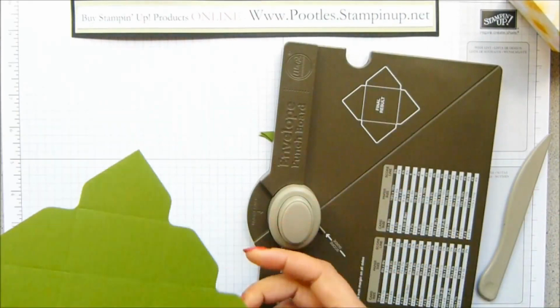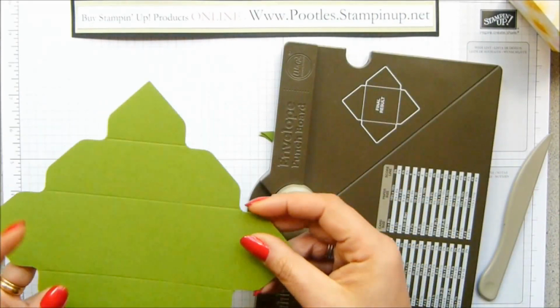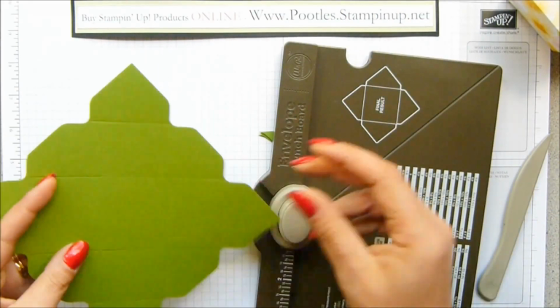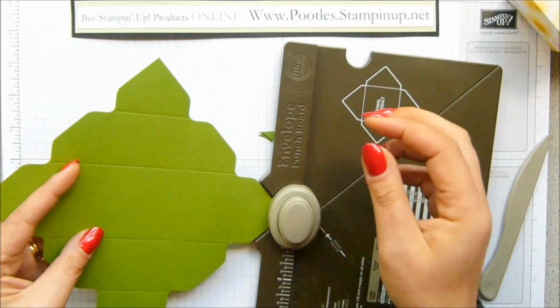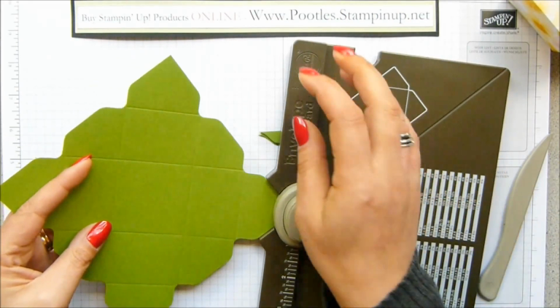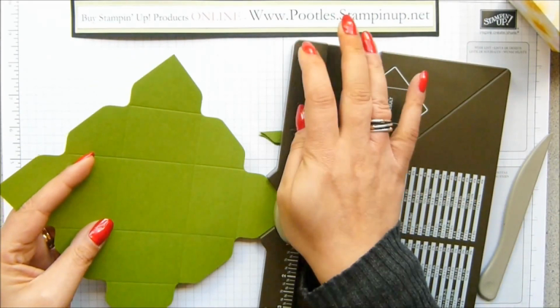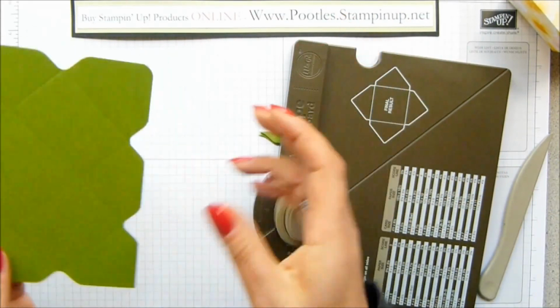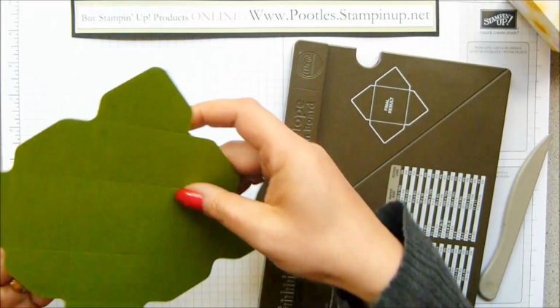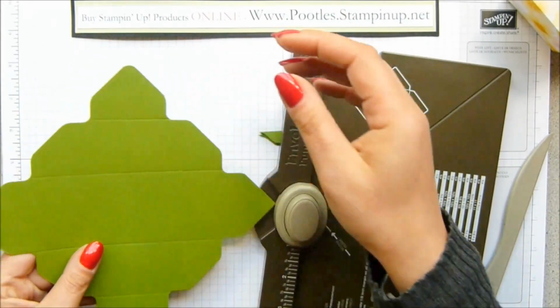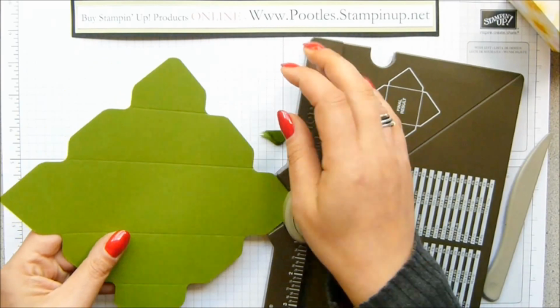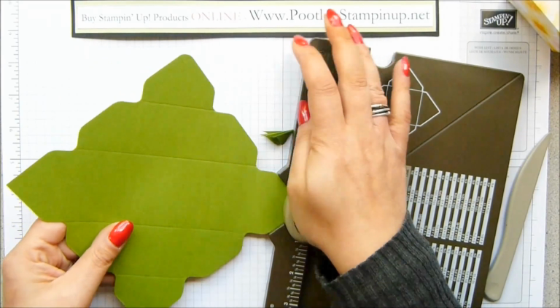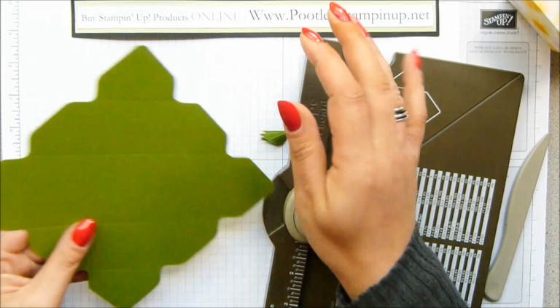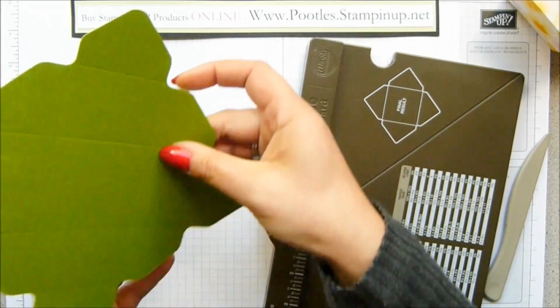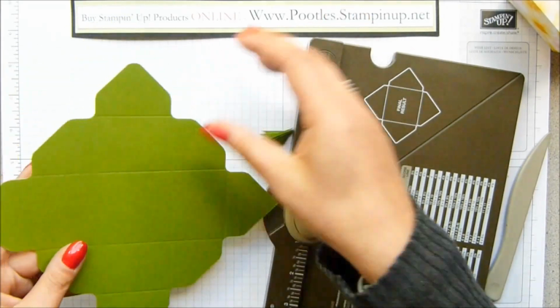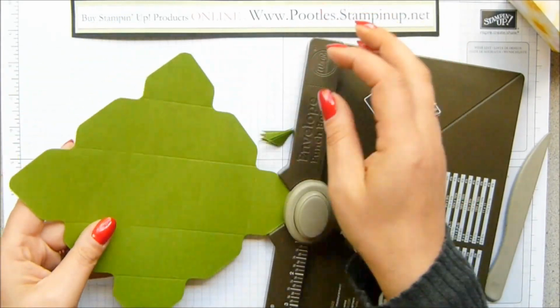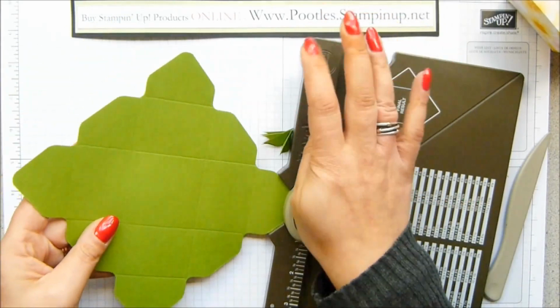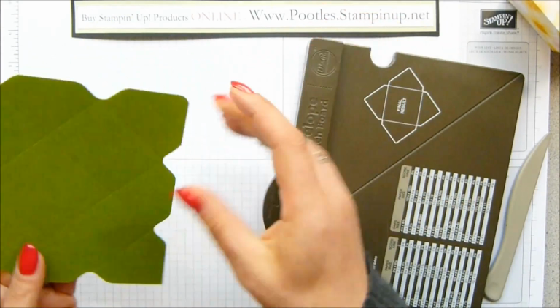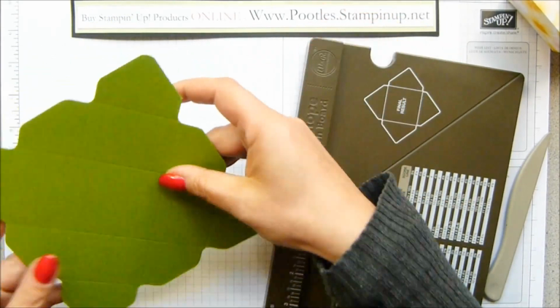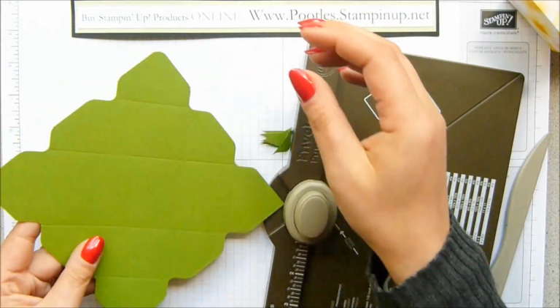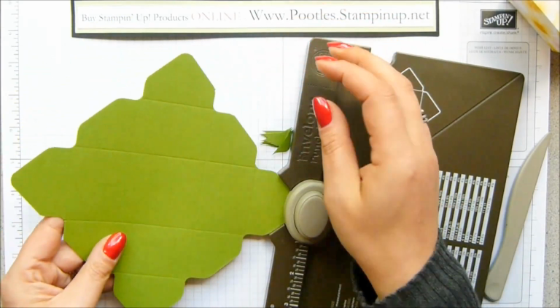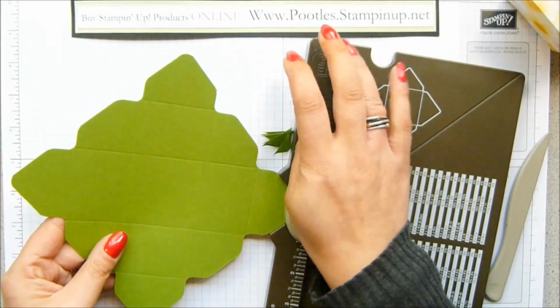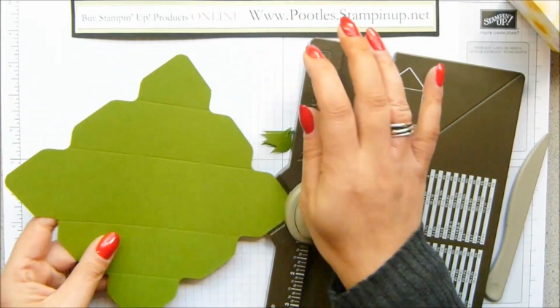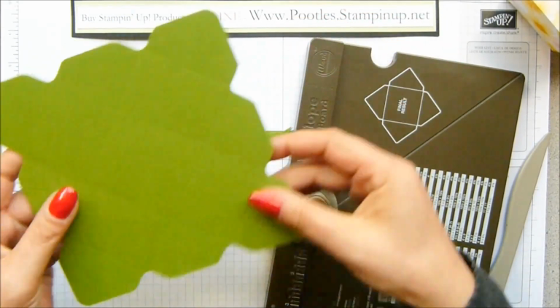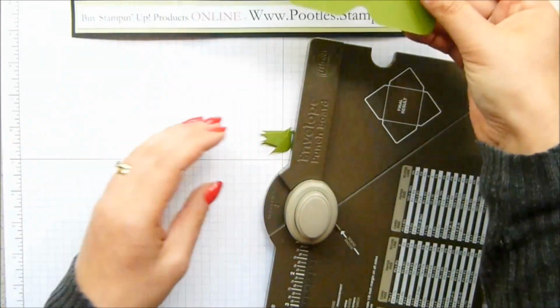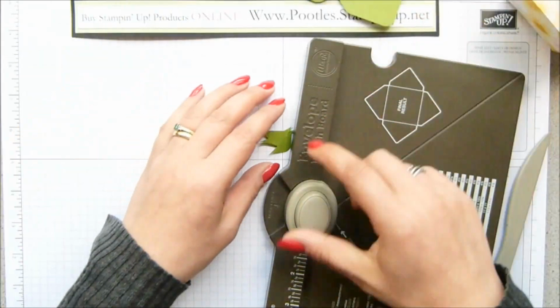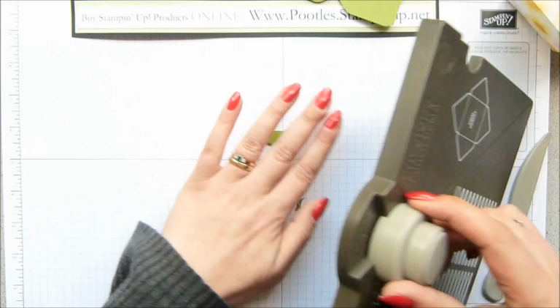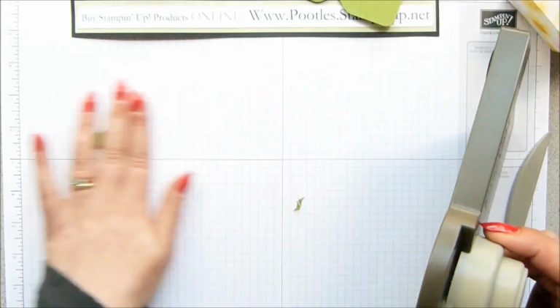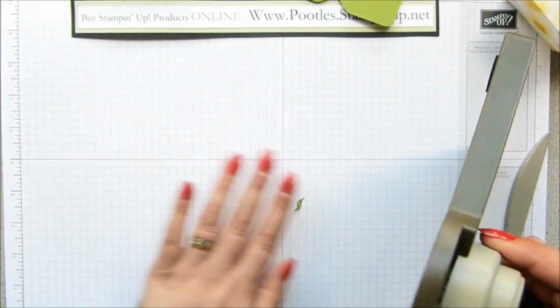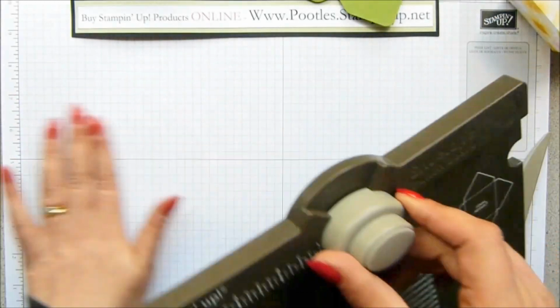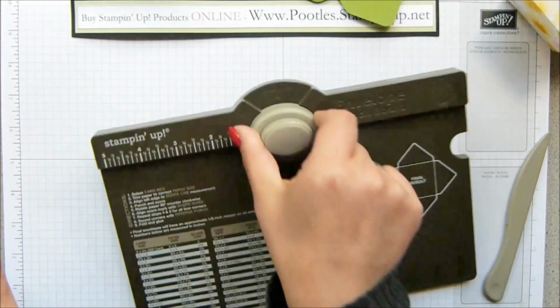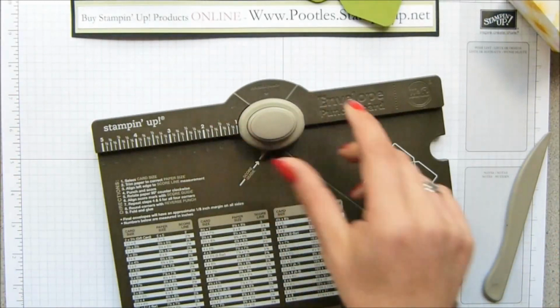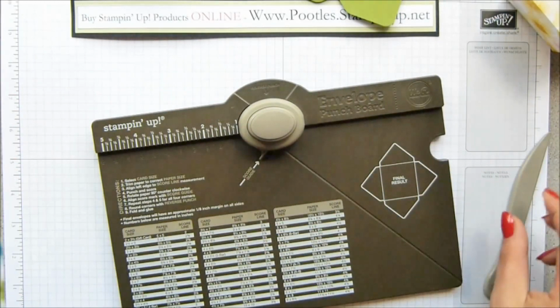There's the last one. And then round the corners — do all of those four. And then obviously, because we've got the punchboard here in front of us, we'll do the top.